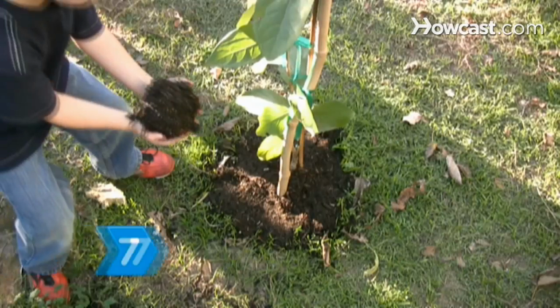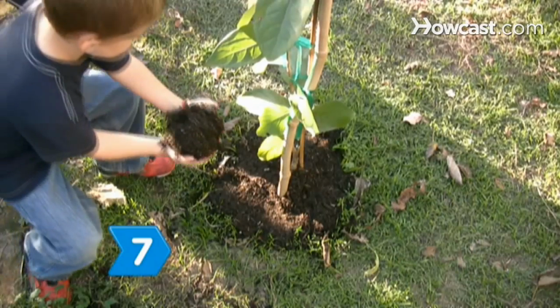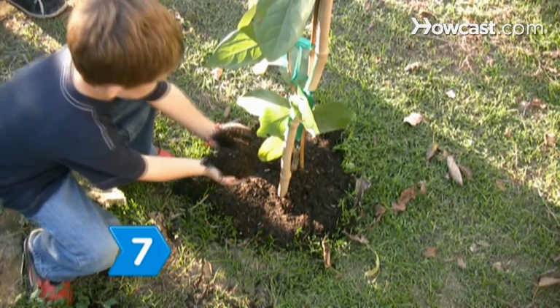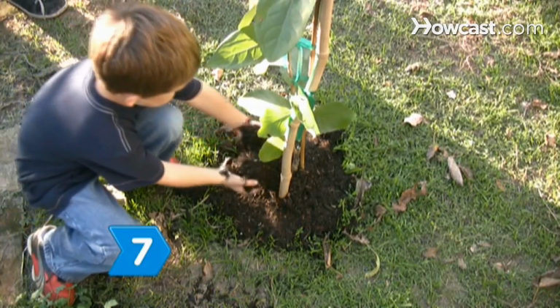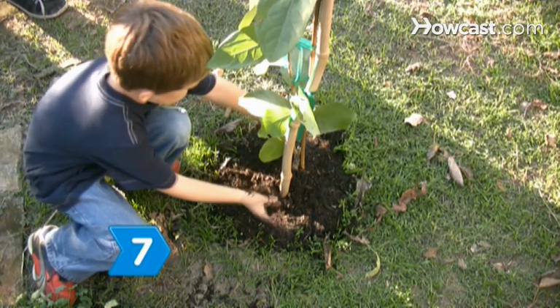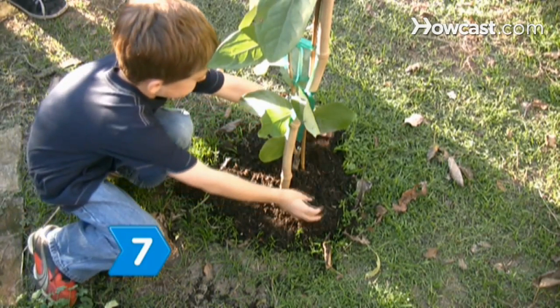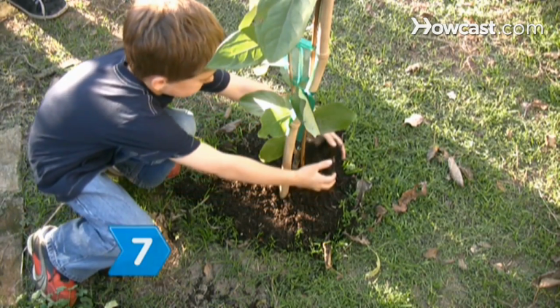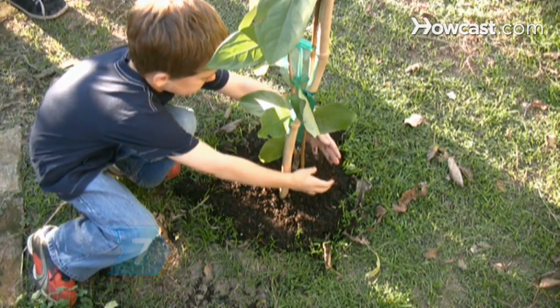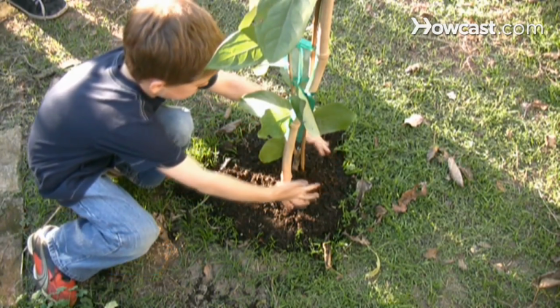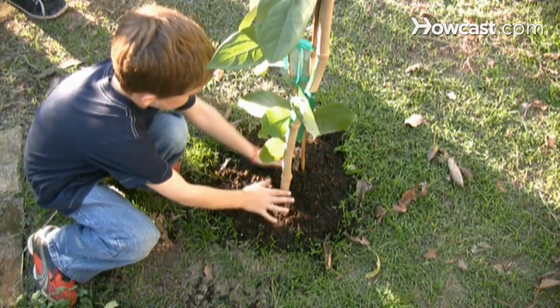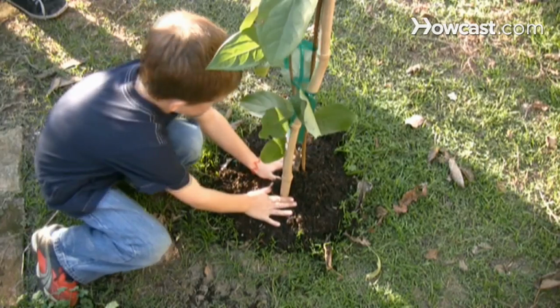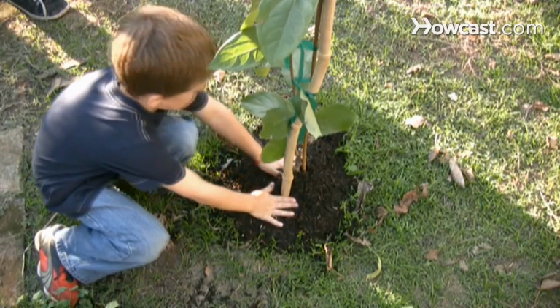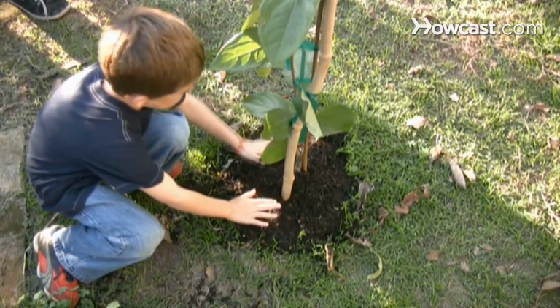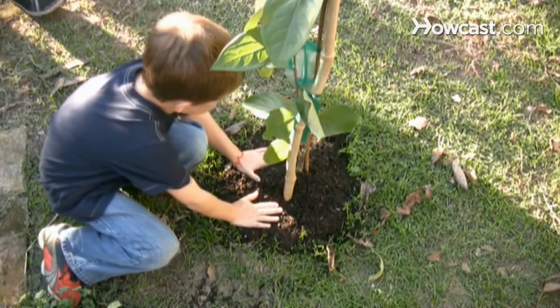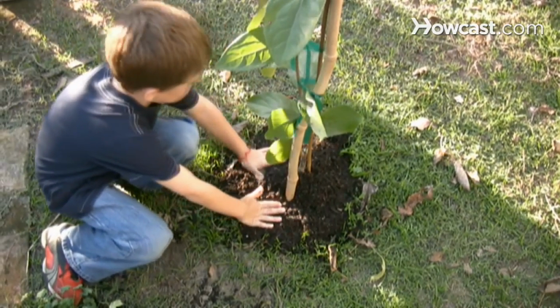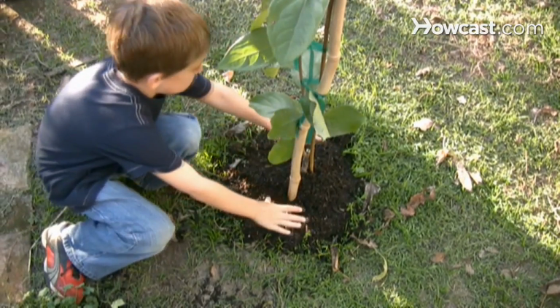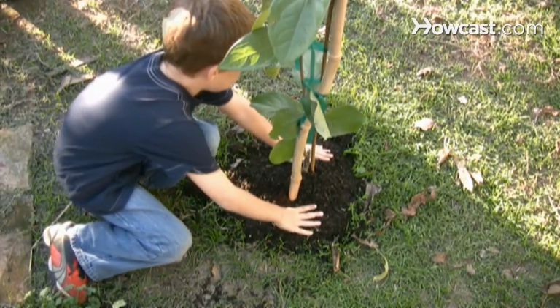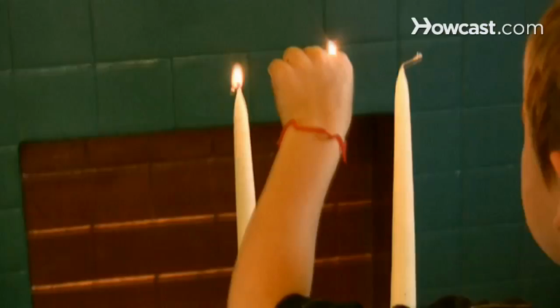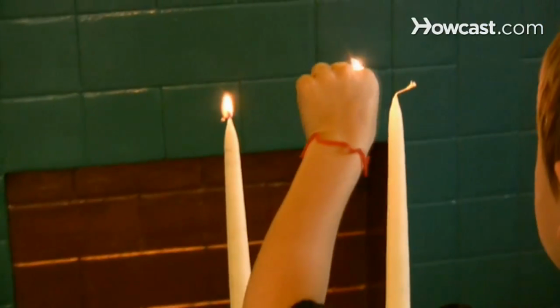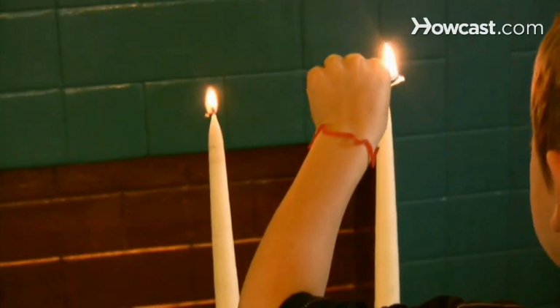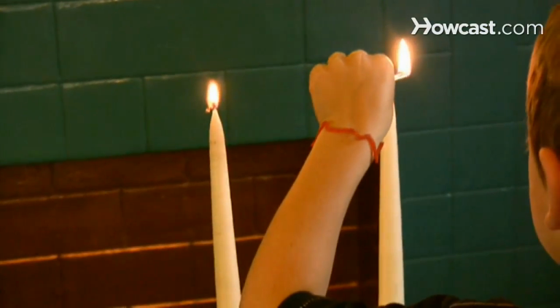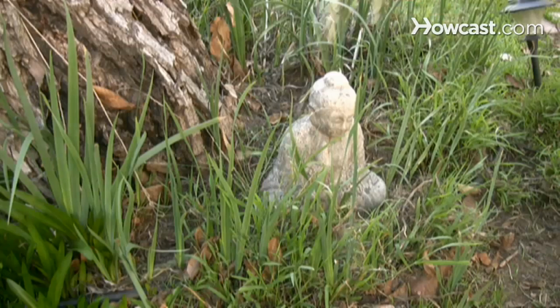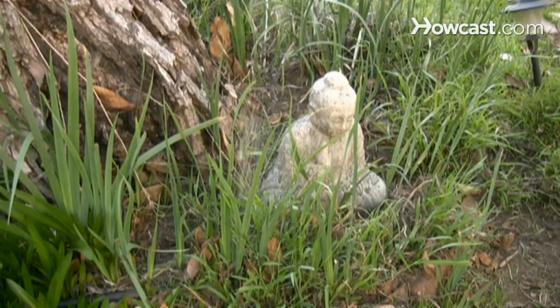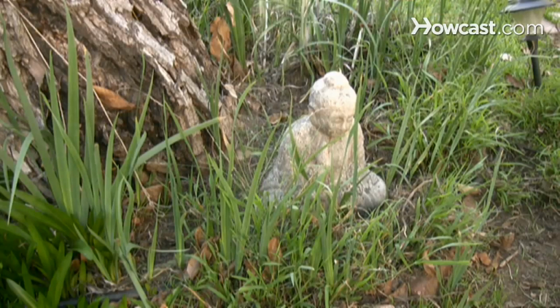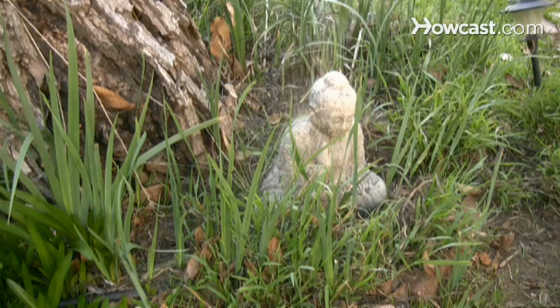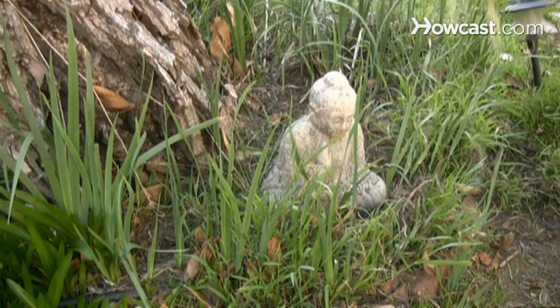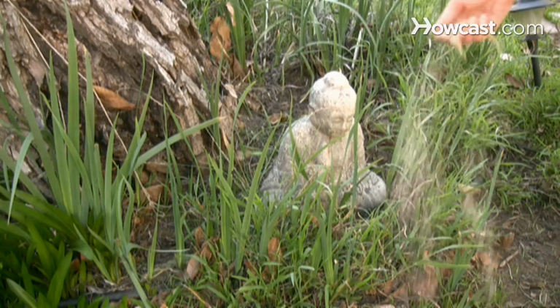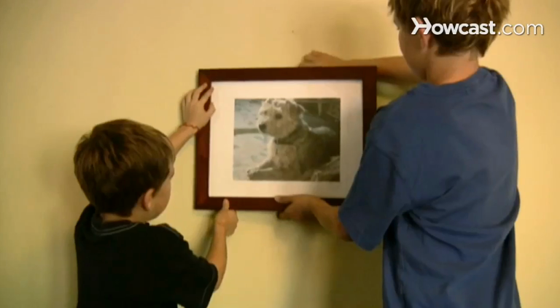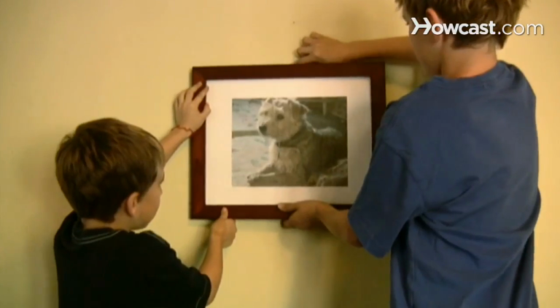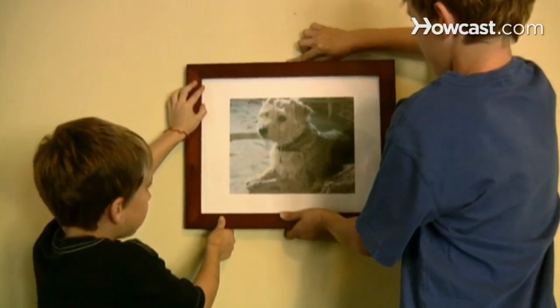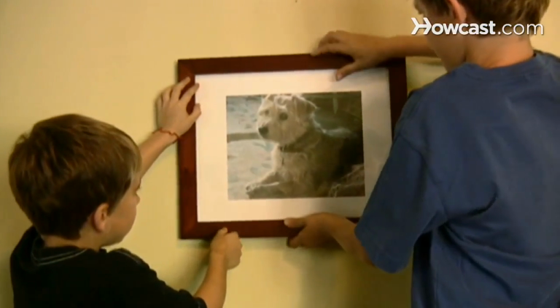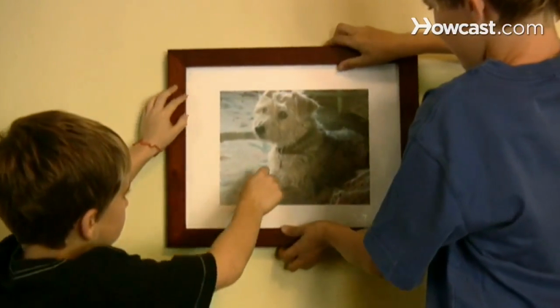Step 7. Create a ritual to remember your pet as a way of saying goodbye. Plant a tree or a flowering plant, light a candle, and scatter remains in a special place. Hang up pictures to have them around.